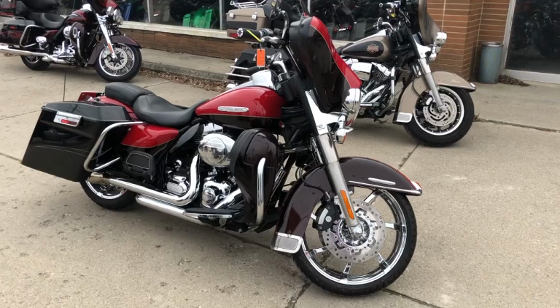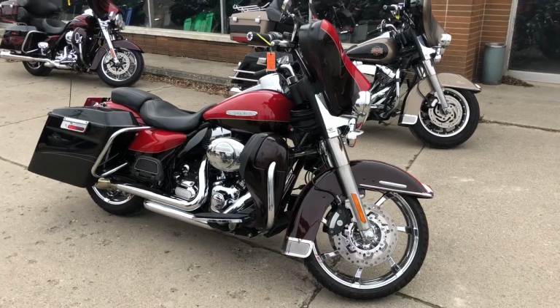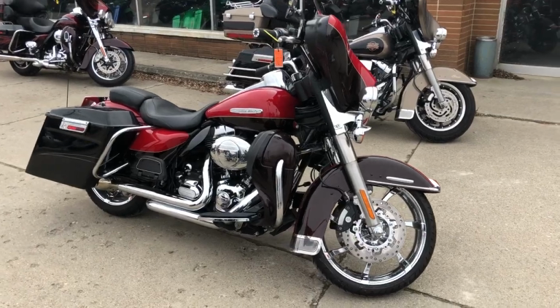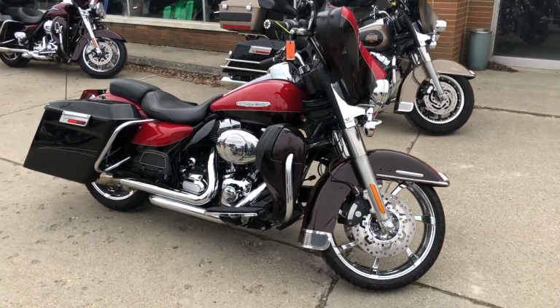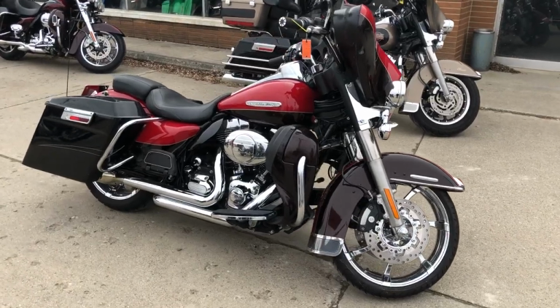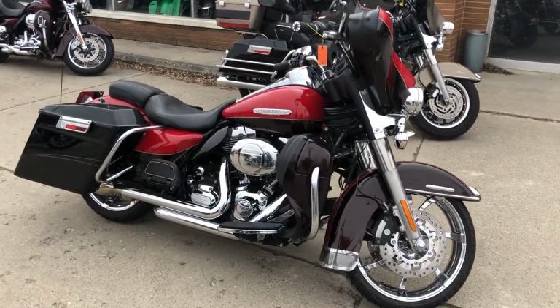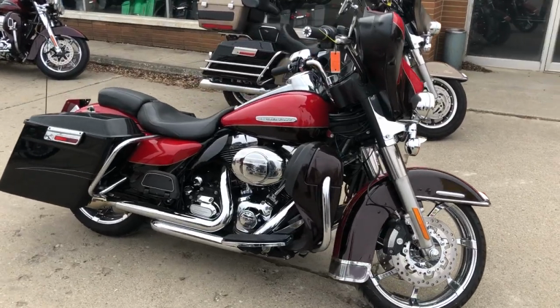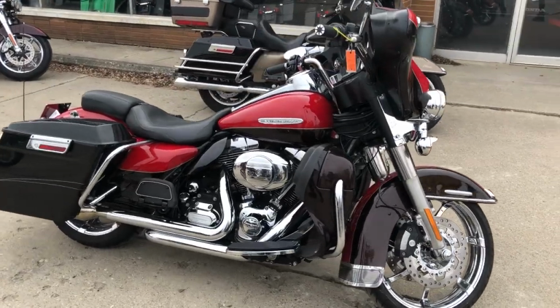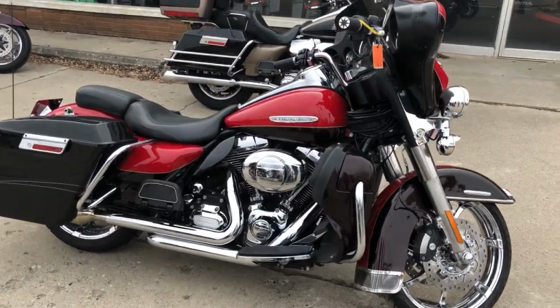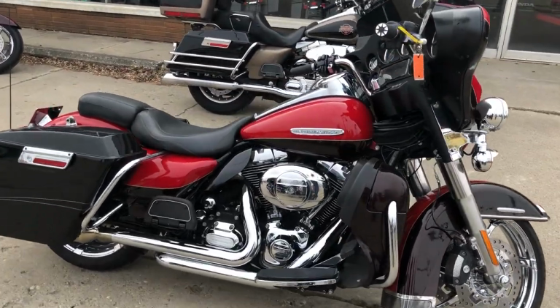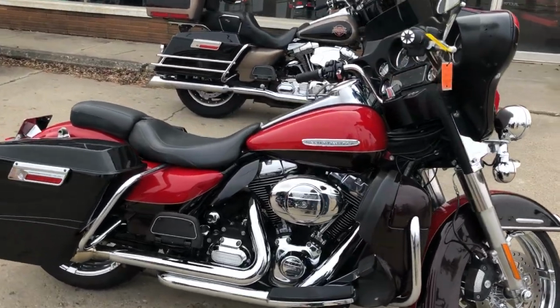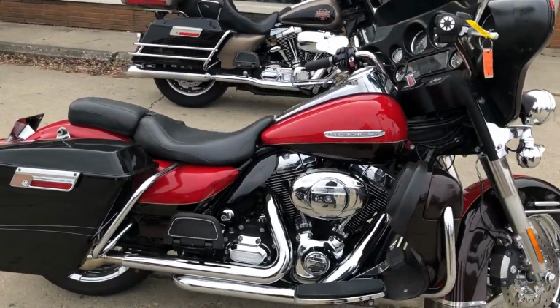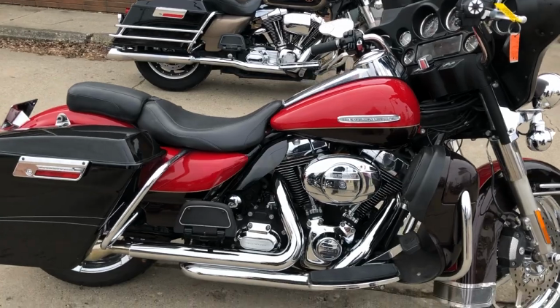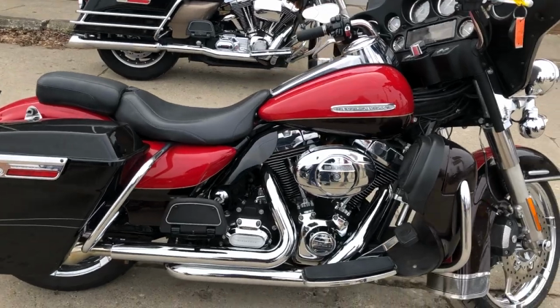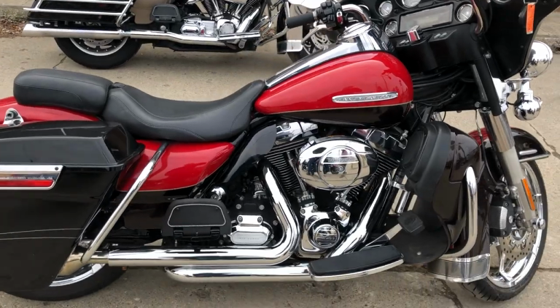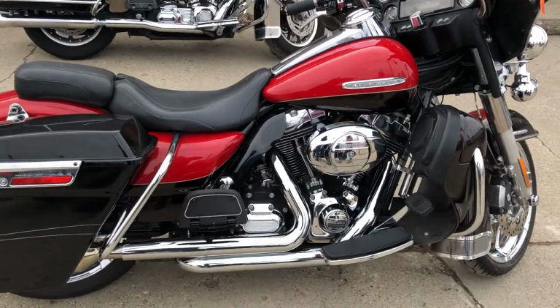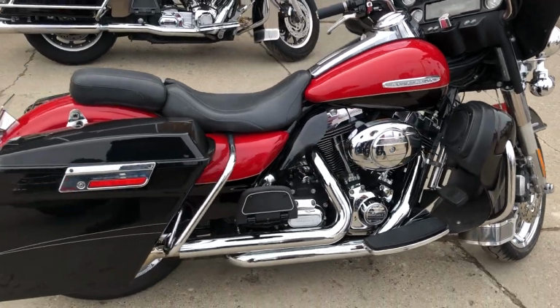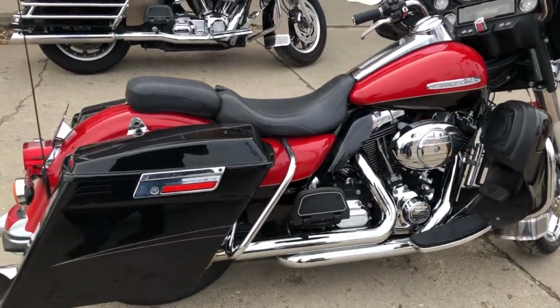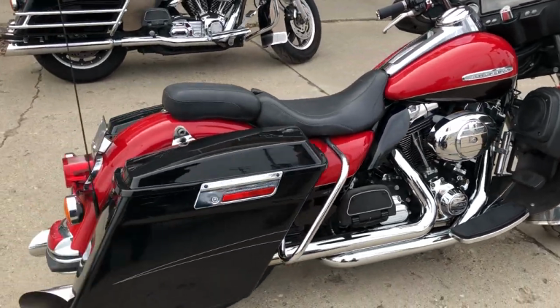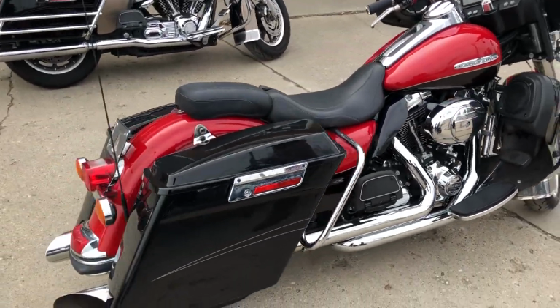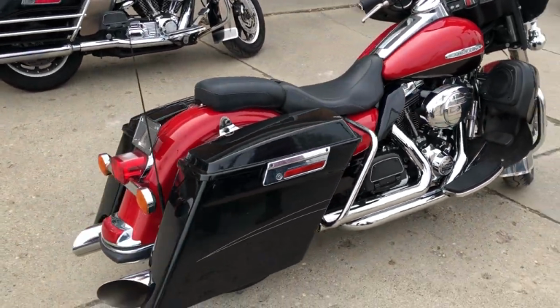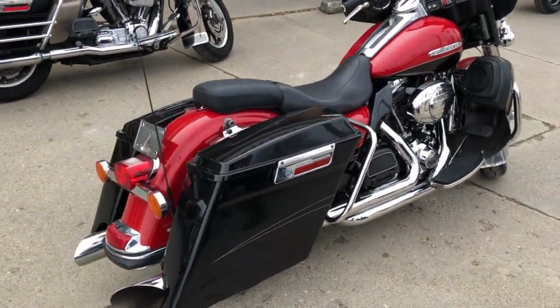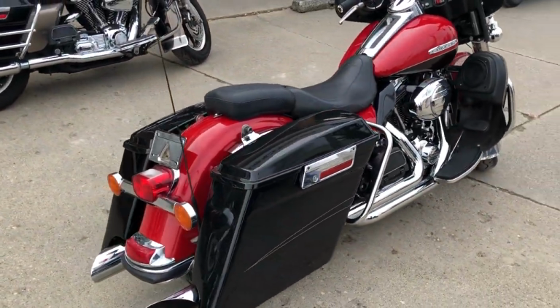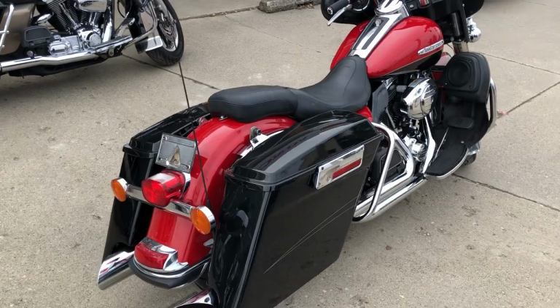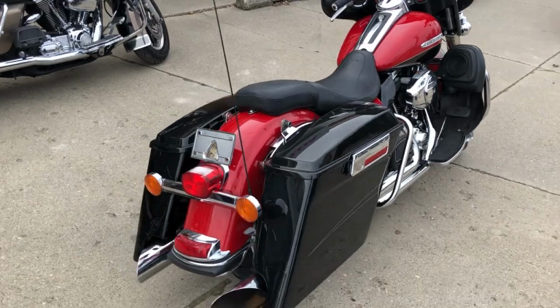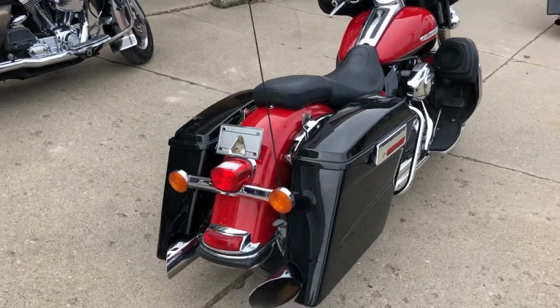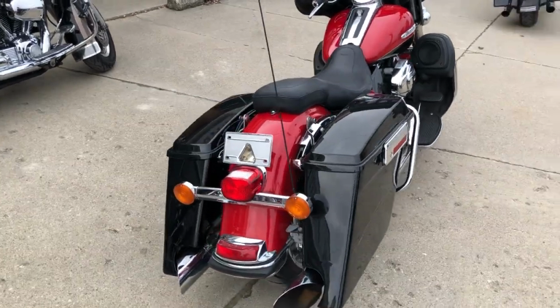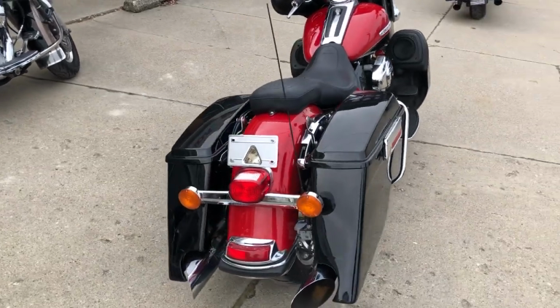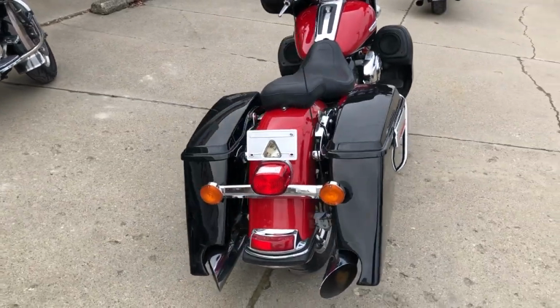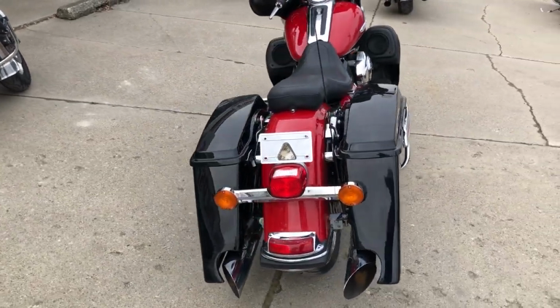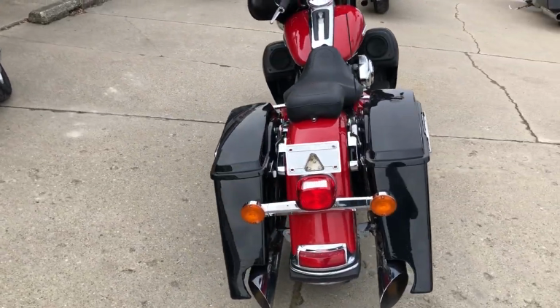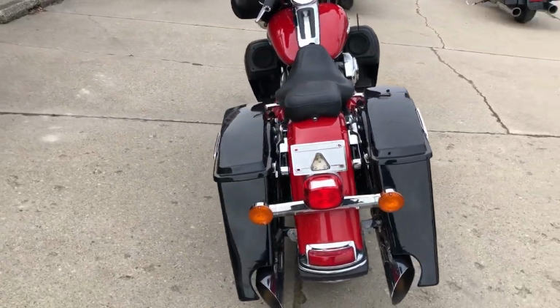Hey guys, approvalpowersports.com here. I have a used Harley Ultra Limited for sale with only 10,543 miles. It's a nice clean bike in the hard to find color Cherry Merlot, with over $3,000 in extras.